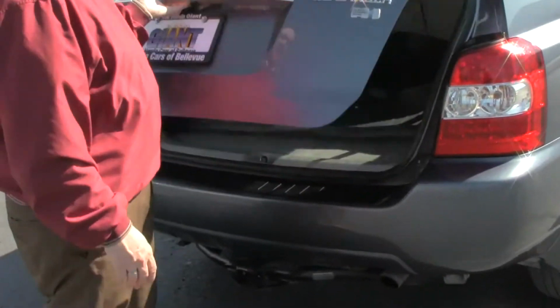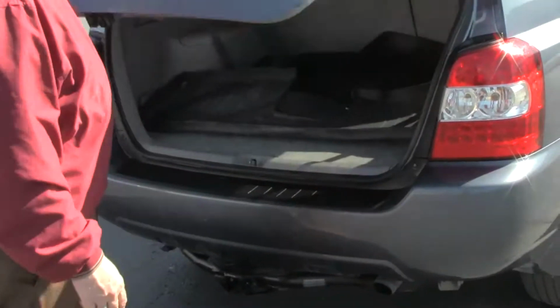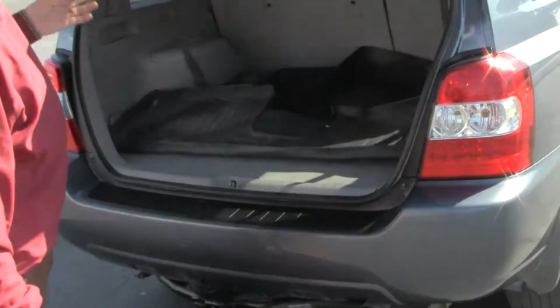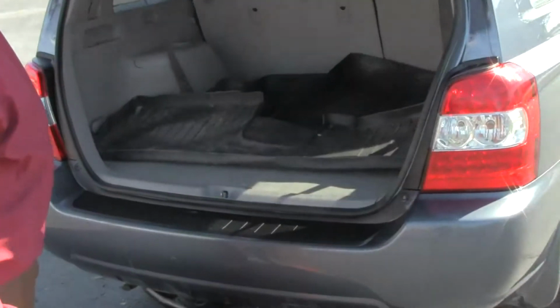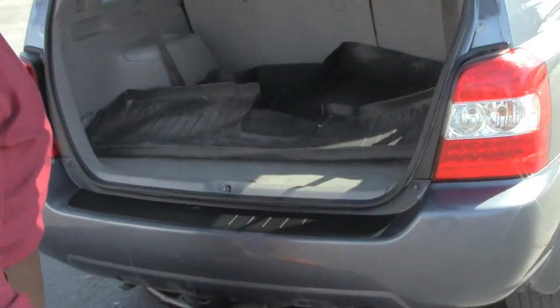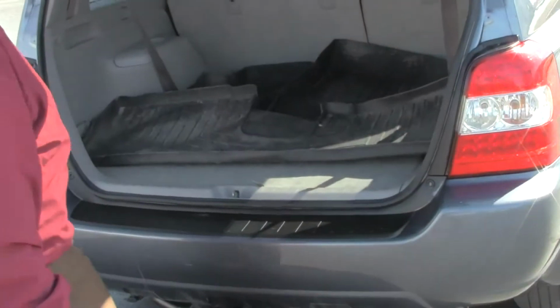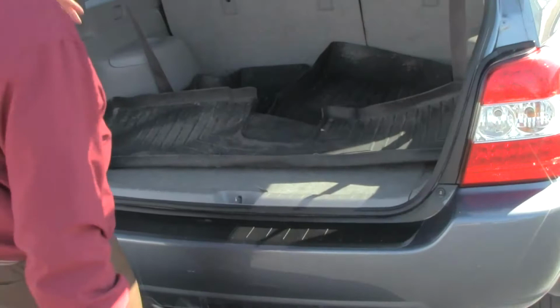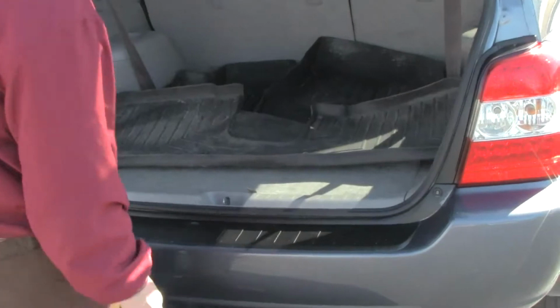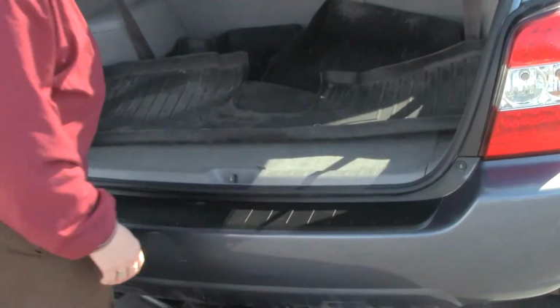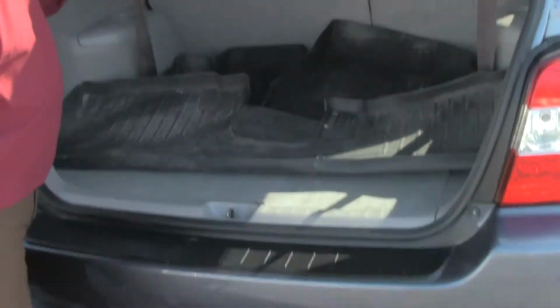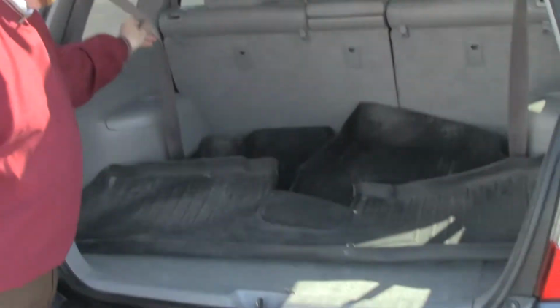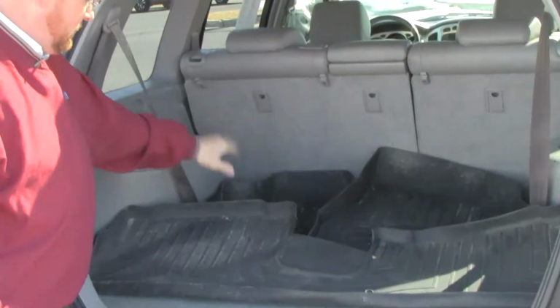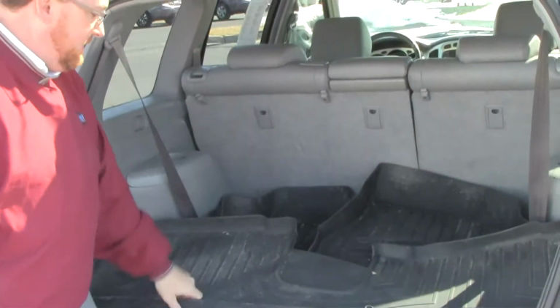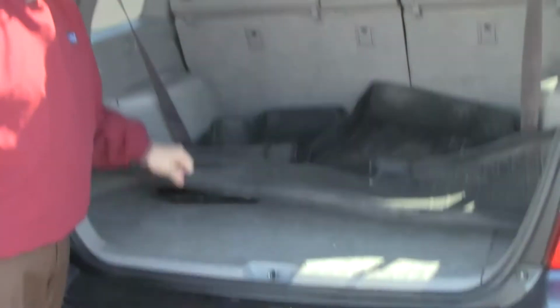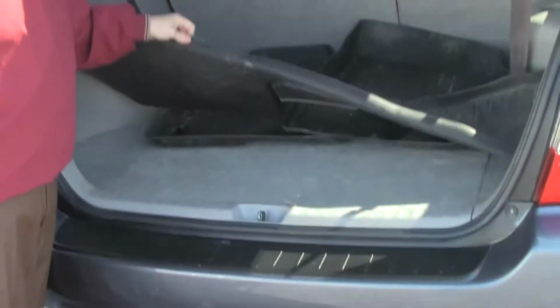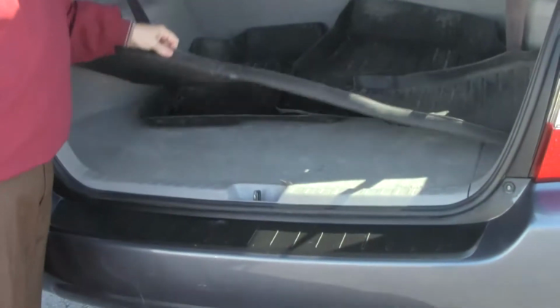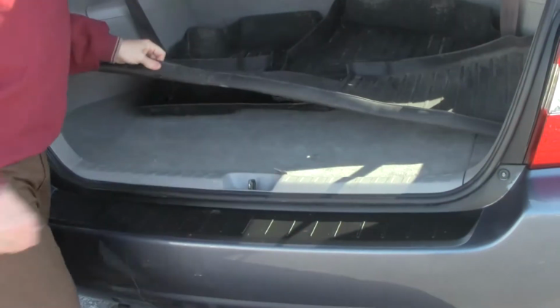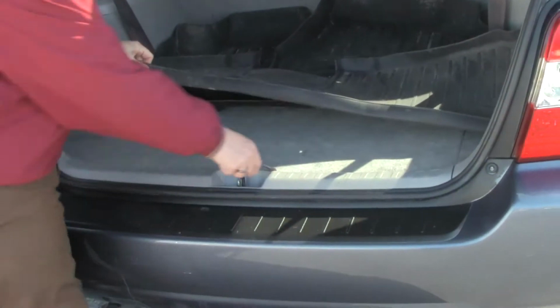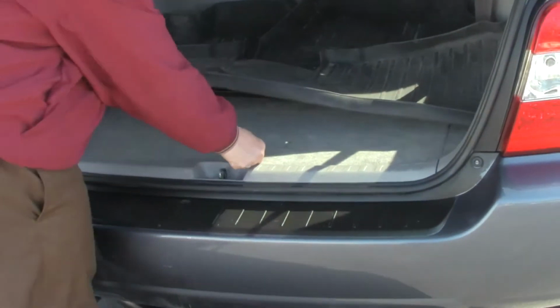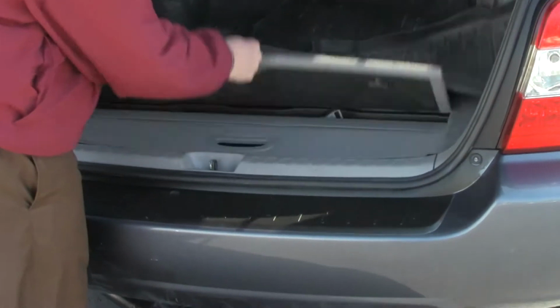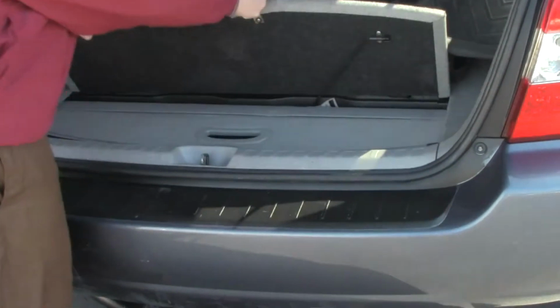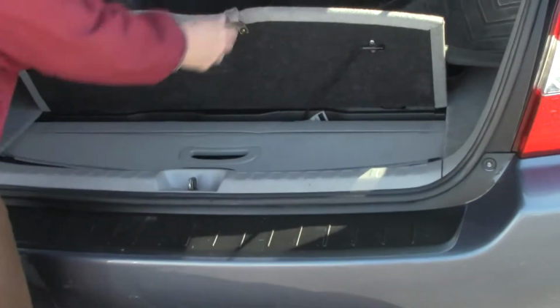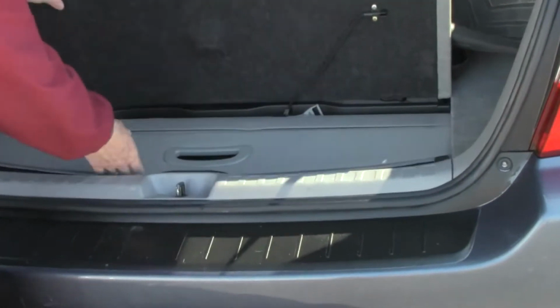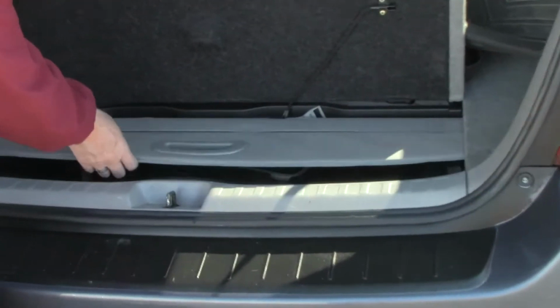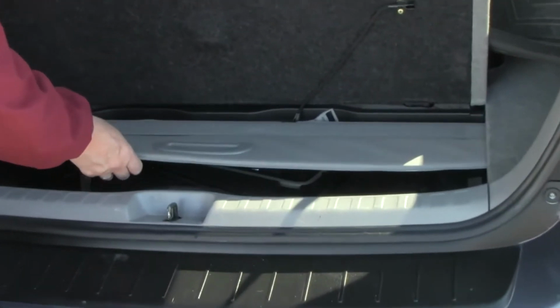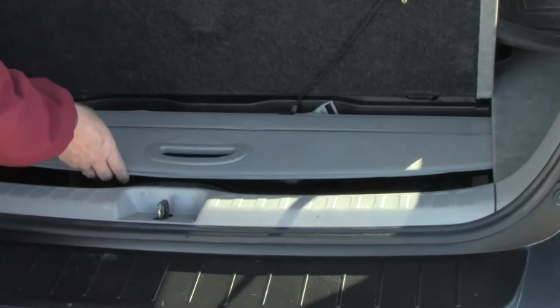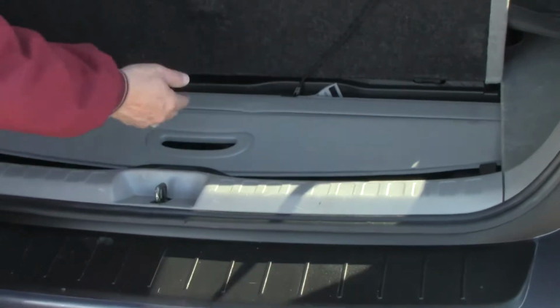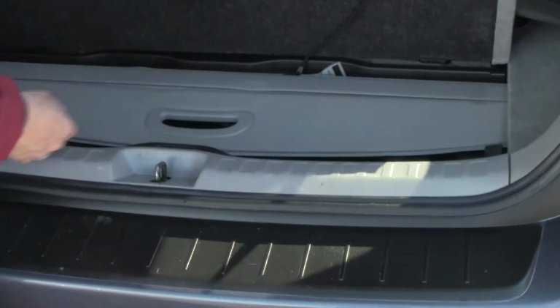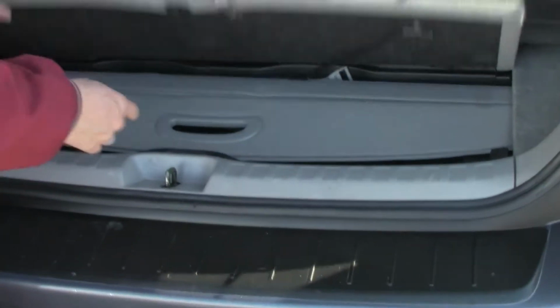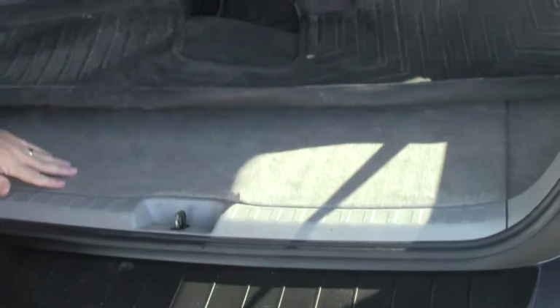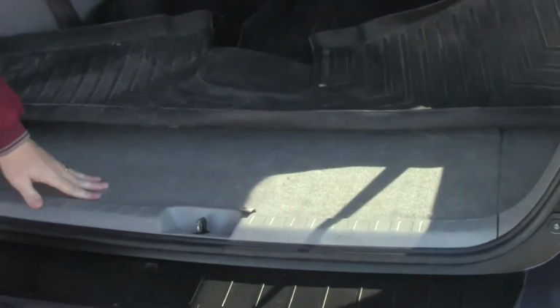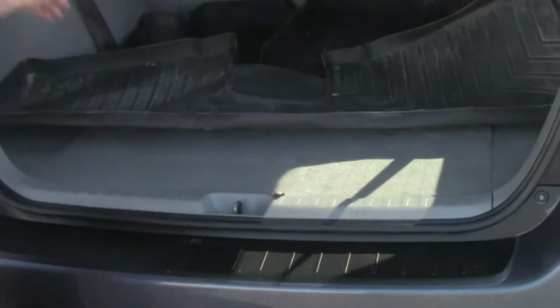Lots of room in the back. It does have the third row, but it's pulled down. It has all-season mats, storage, spare tire underneath, plus jack and tools.